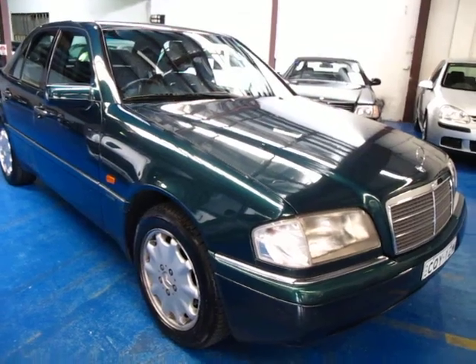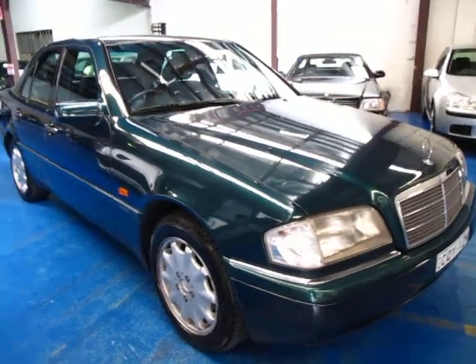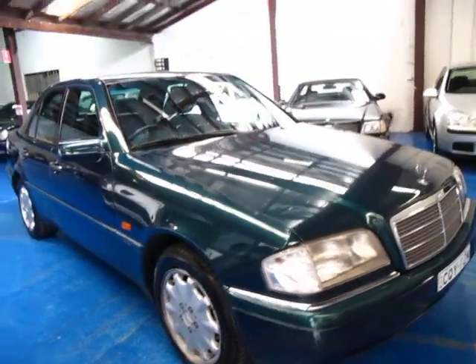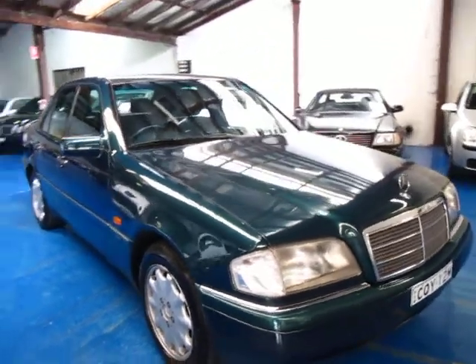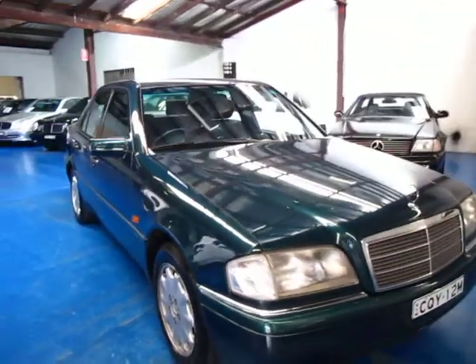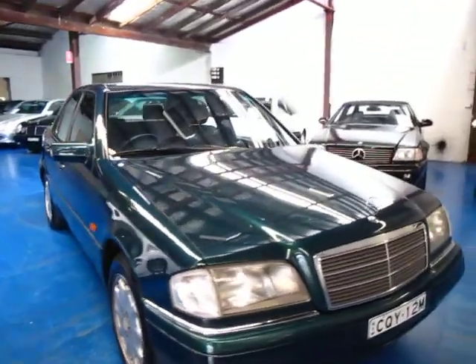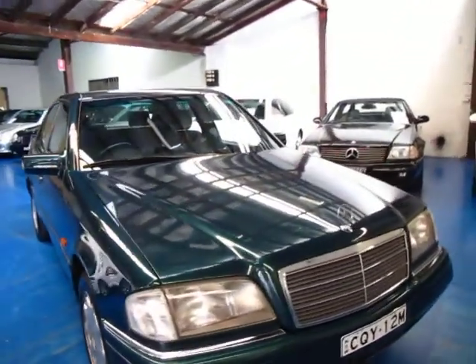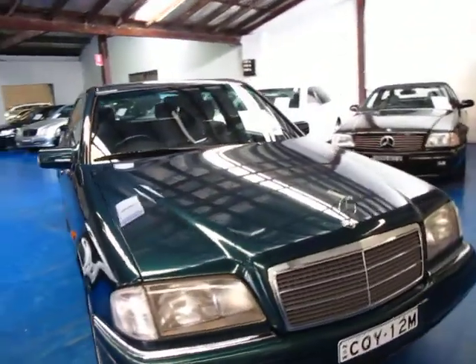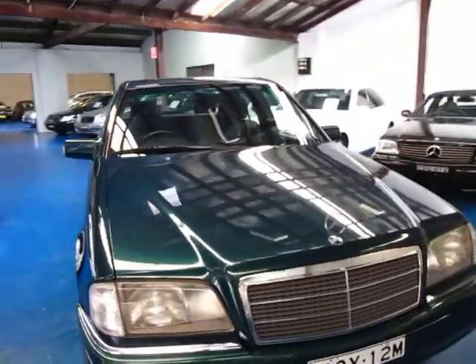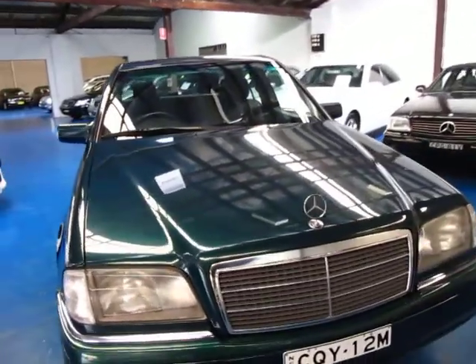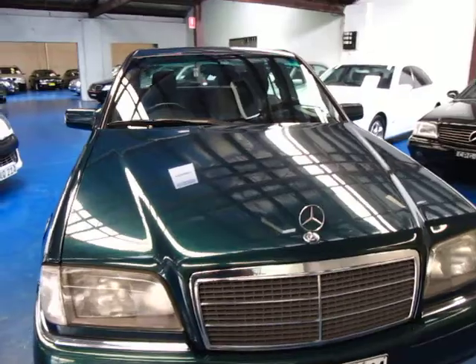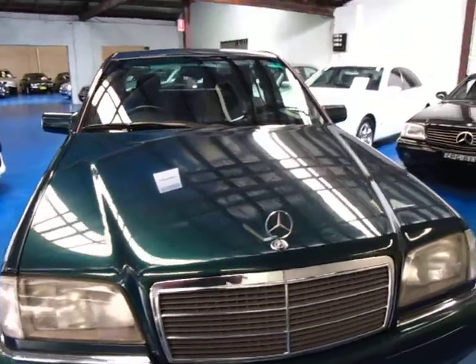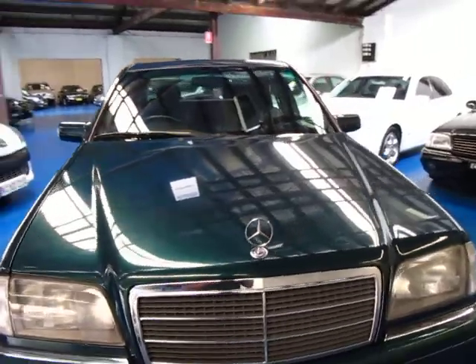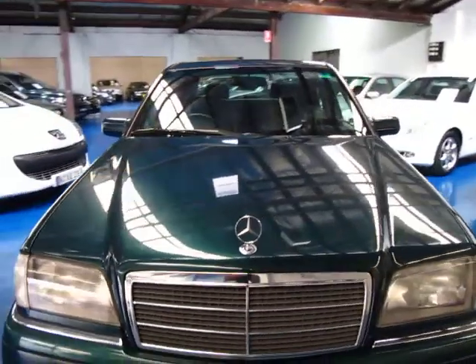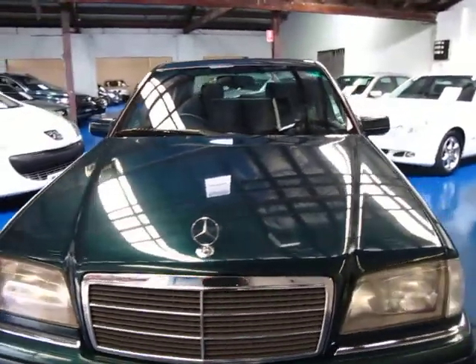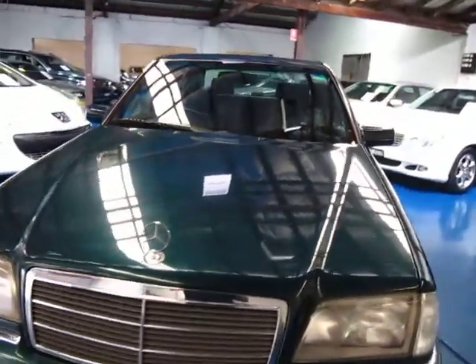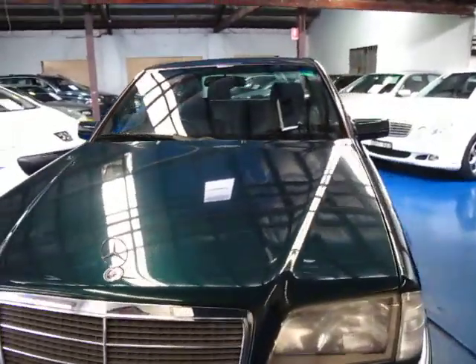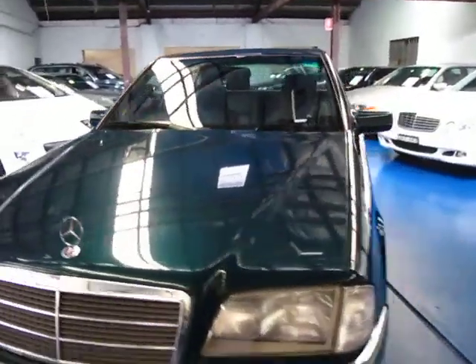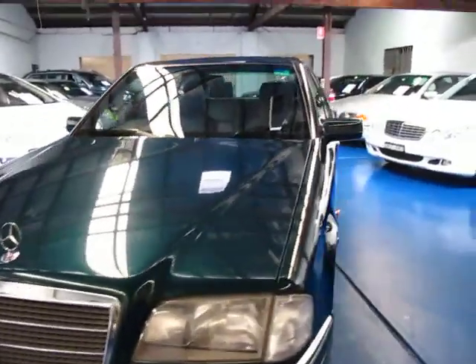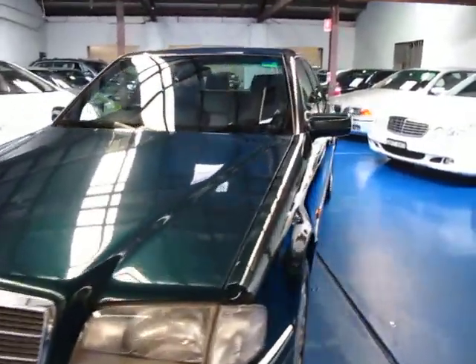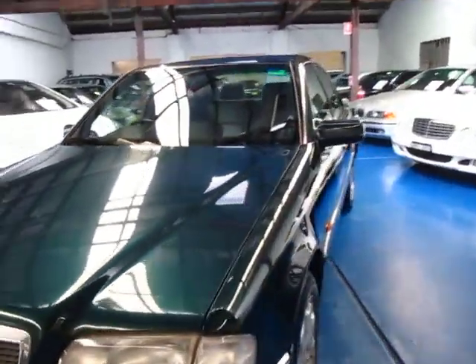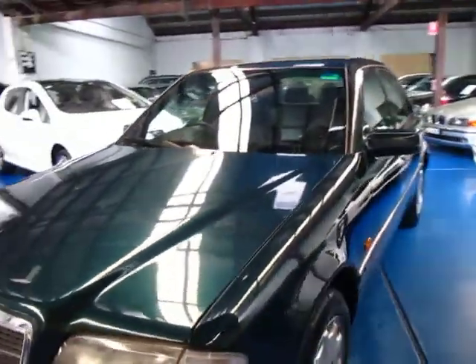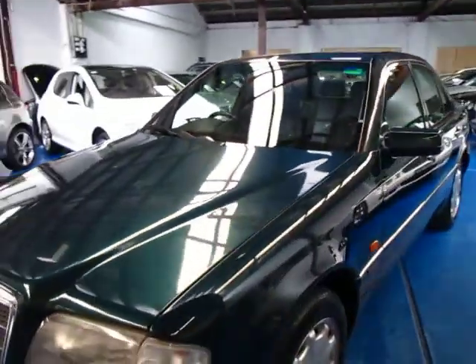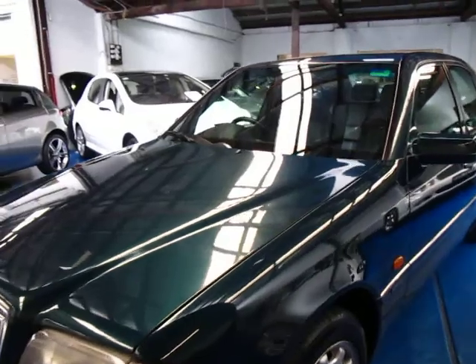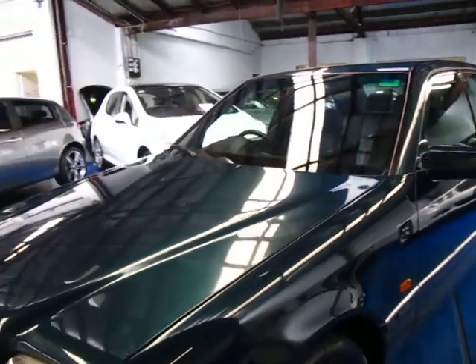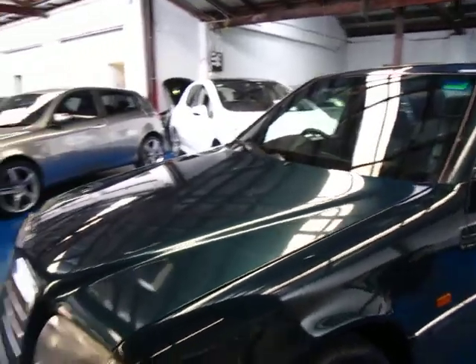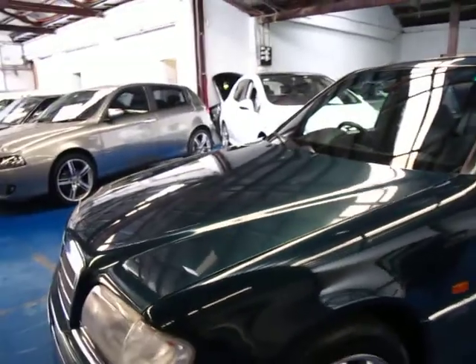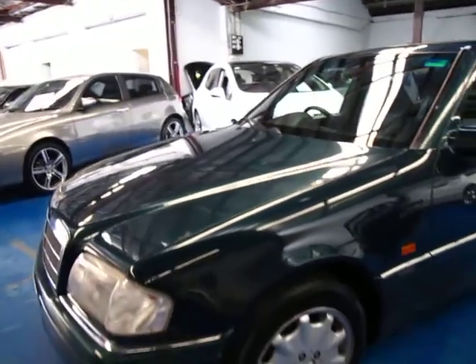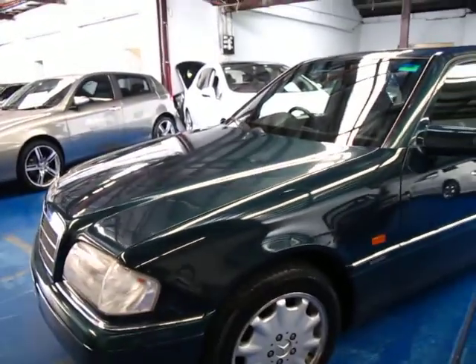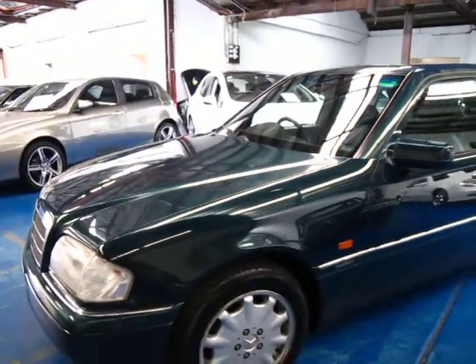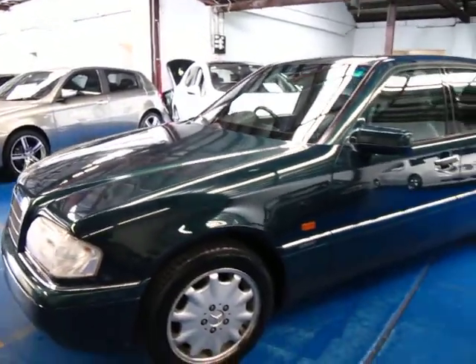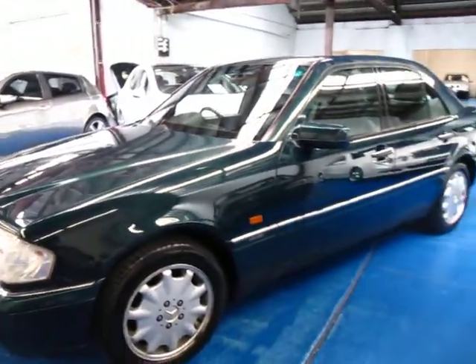G'day ladies and gentlemen, this is Richard from the Old Timer Centre in Marrickville, New South Wales. Today, what a pleasure it is to introduce to you our latest arrival: a Mercedes C280 Elegance from 1996.